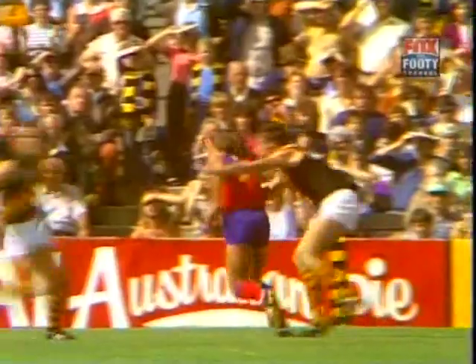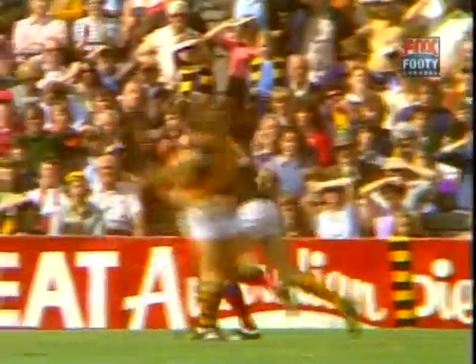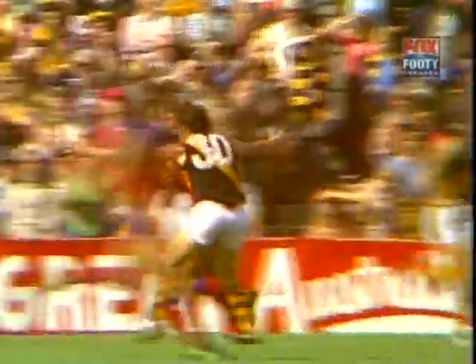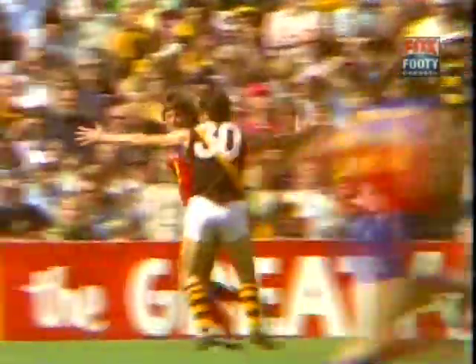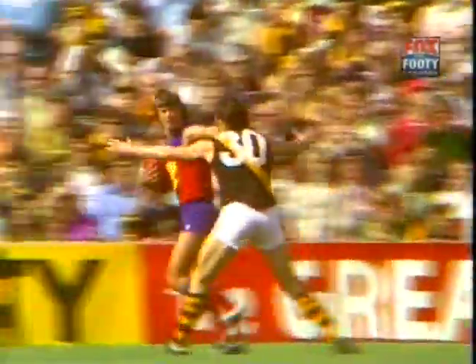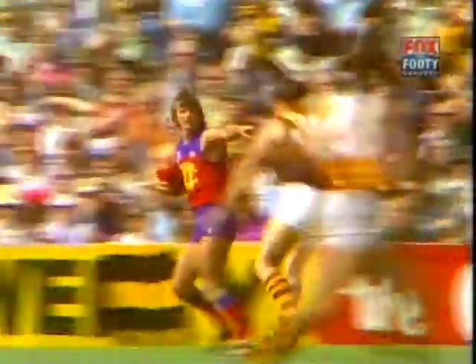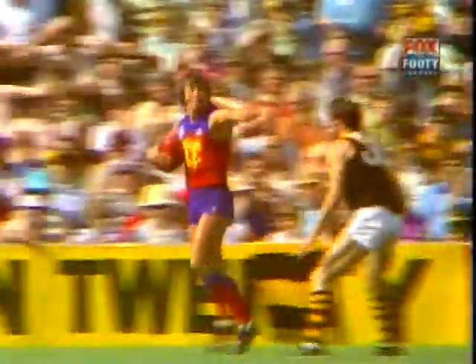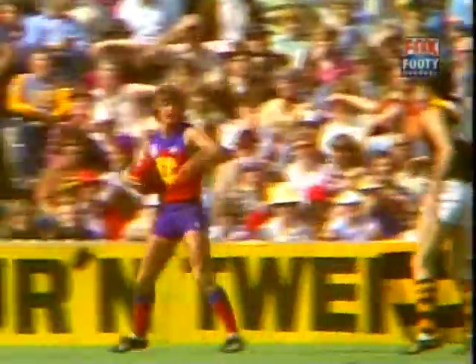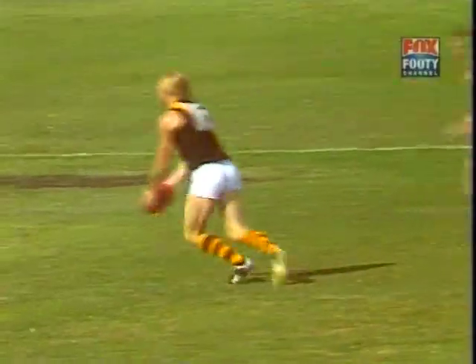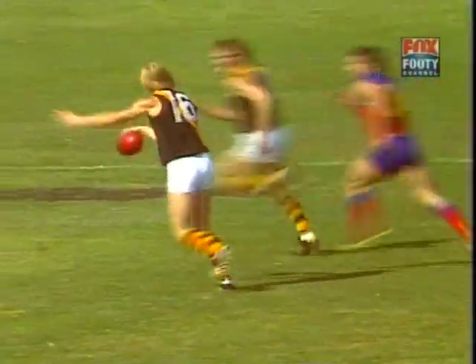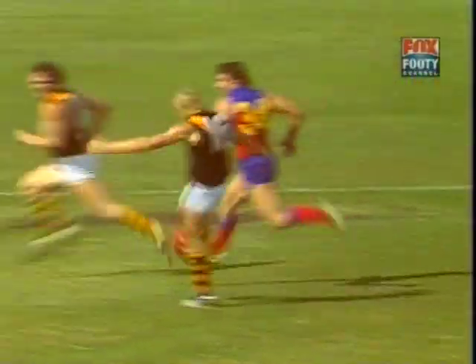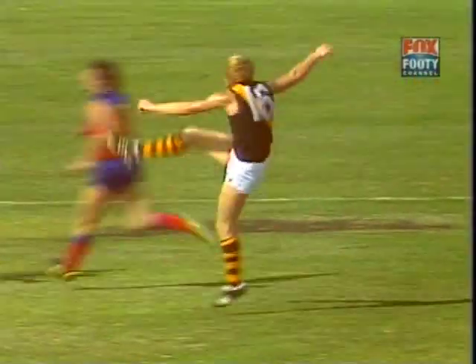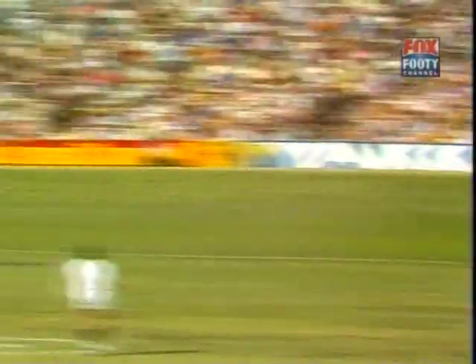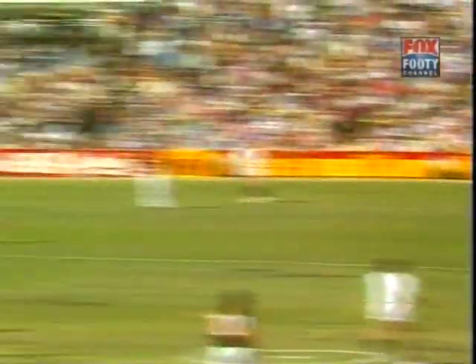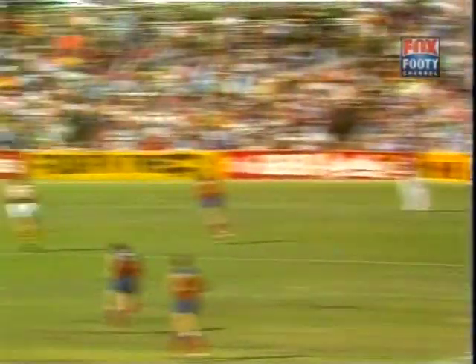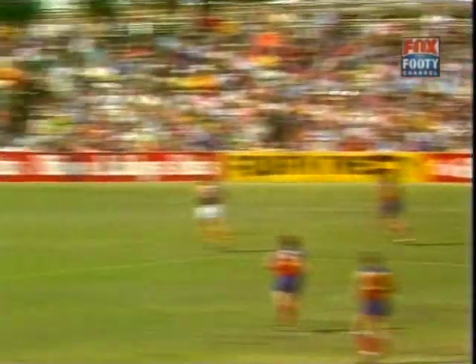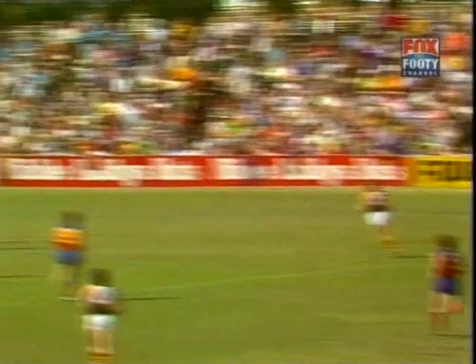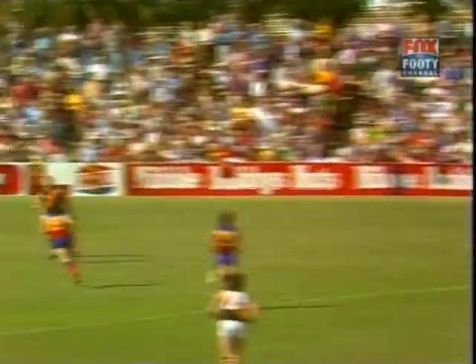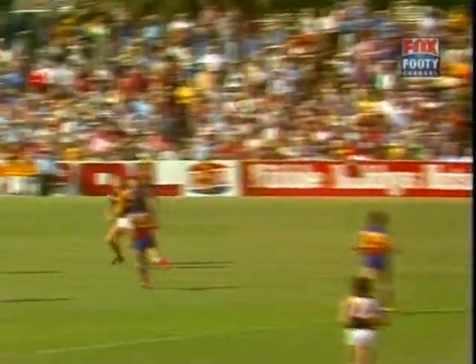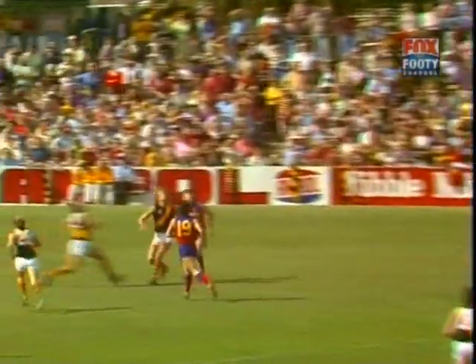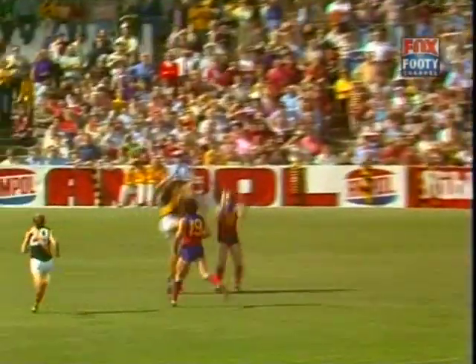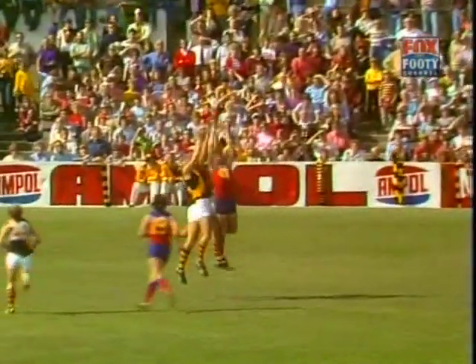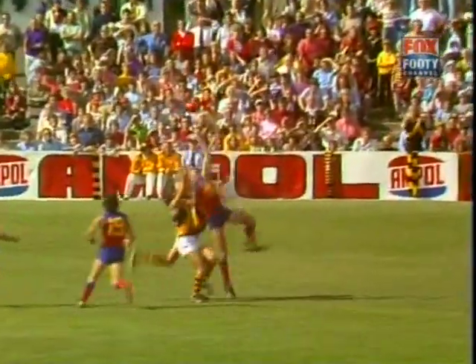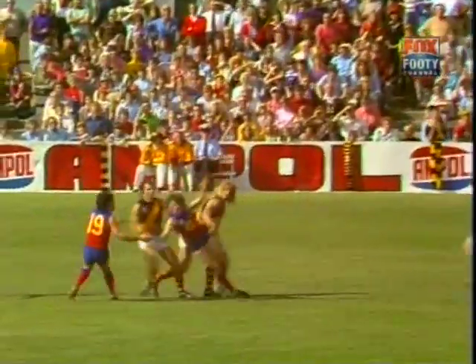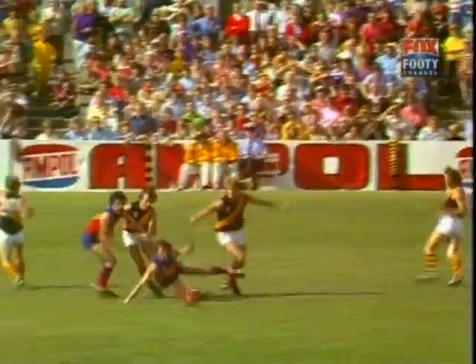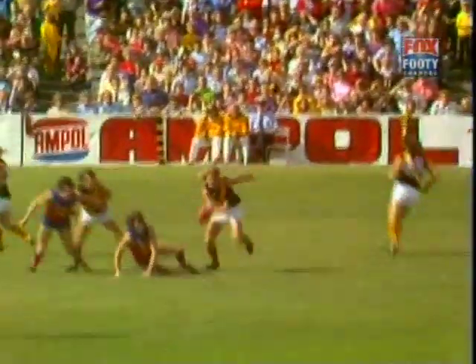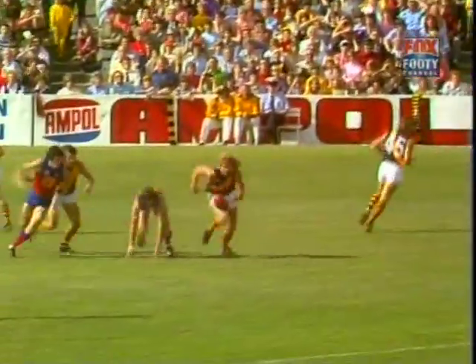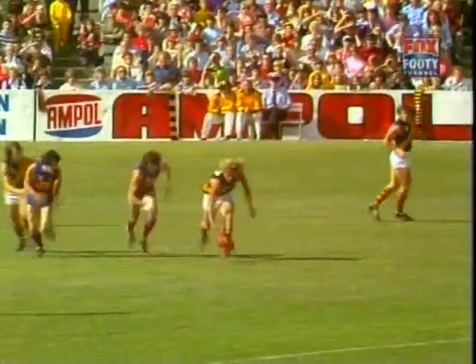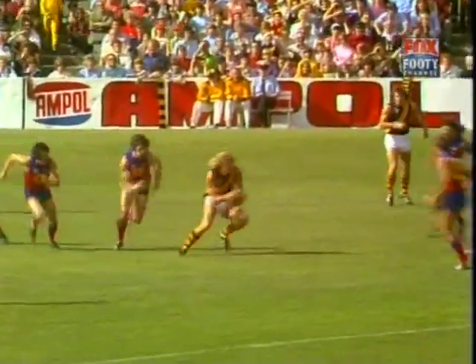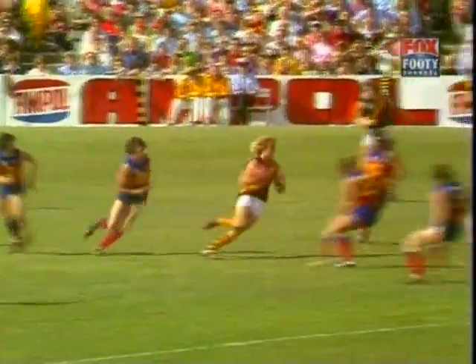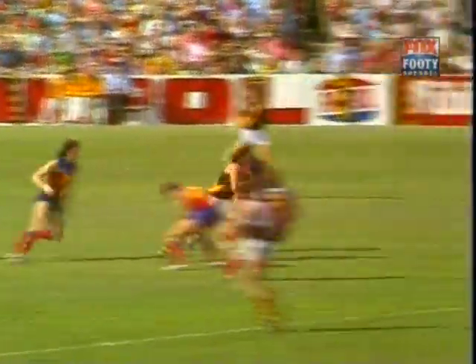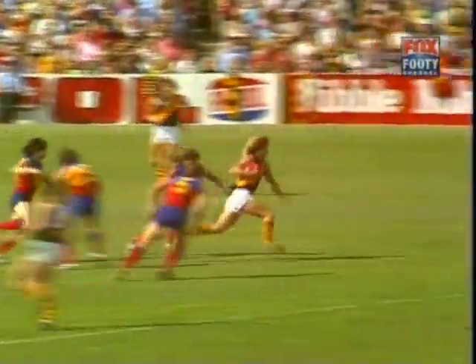And that's a great mark! Goes back and takes the kick from the centre of the ground. Richmond going out towards Edwards on the other side flank at this stage. It's a Fitzroy player up in front — no result.